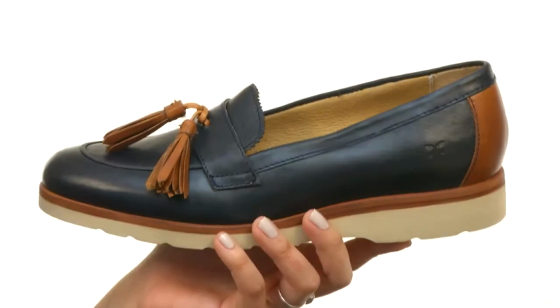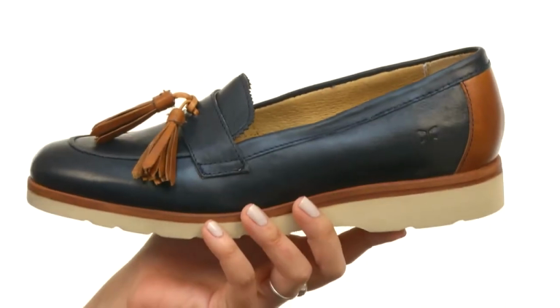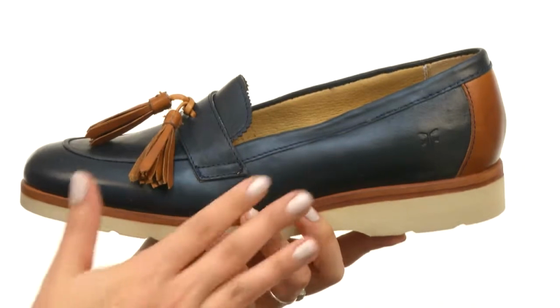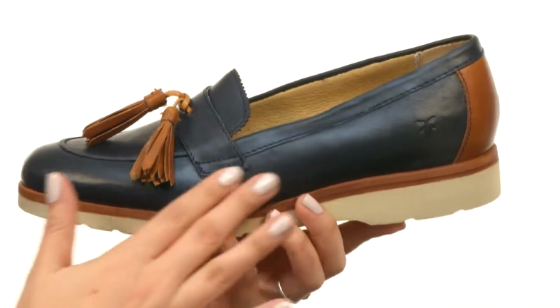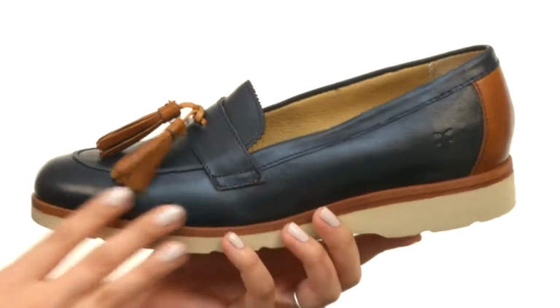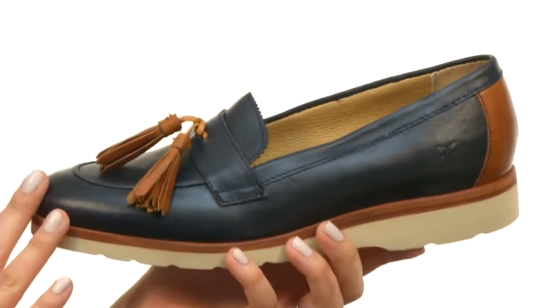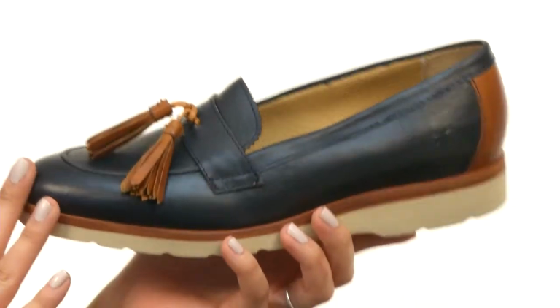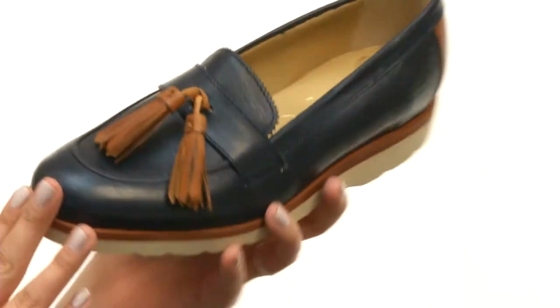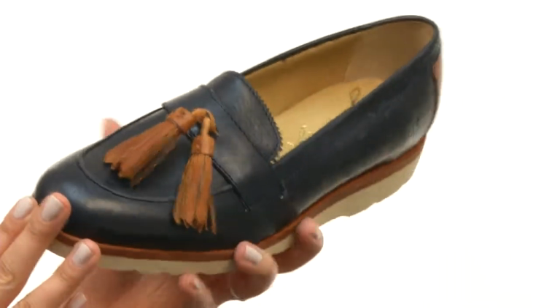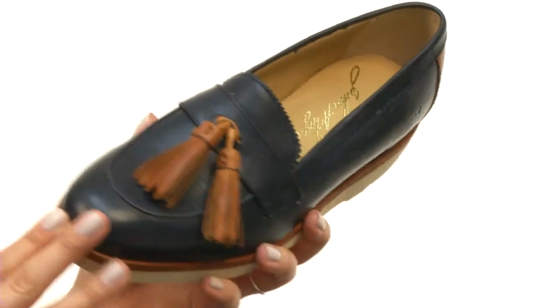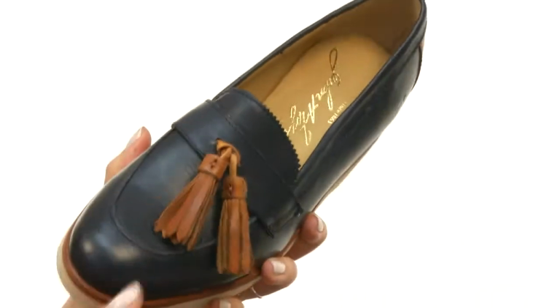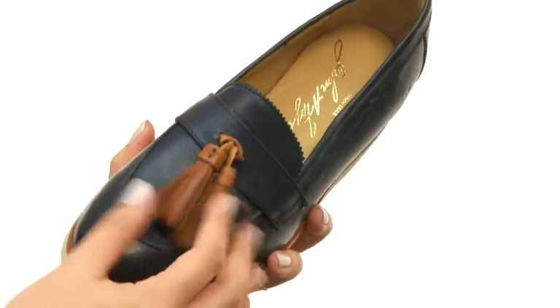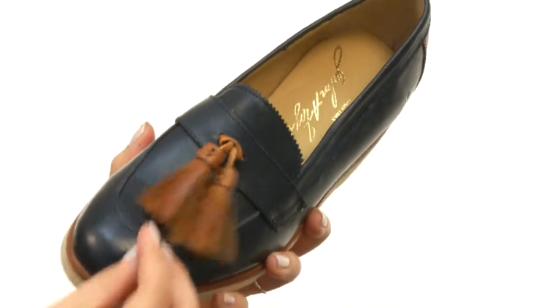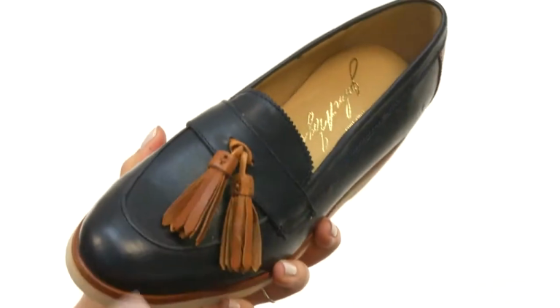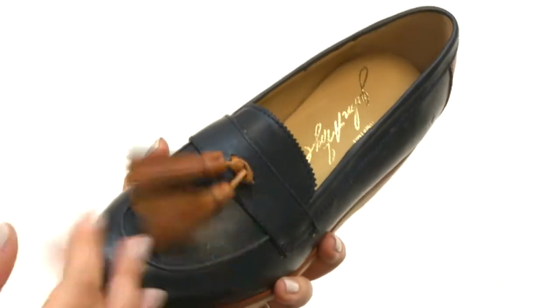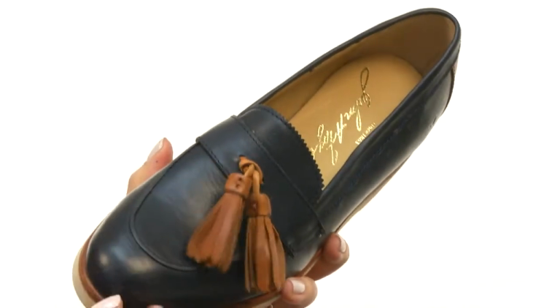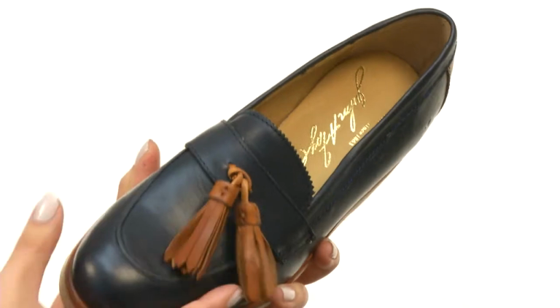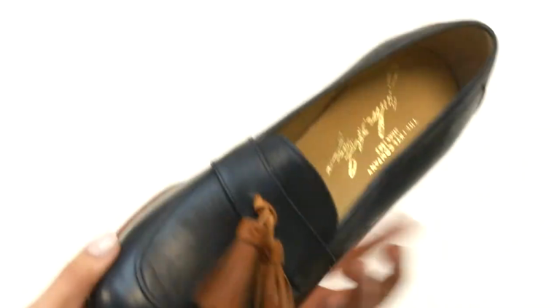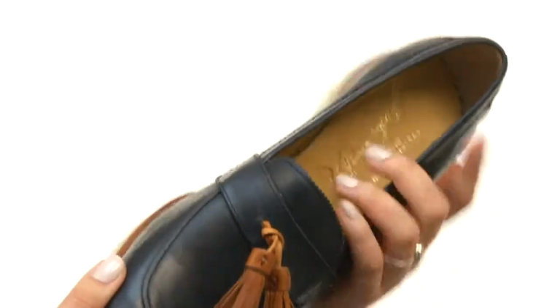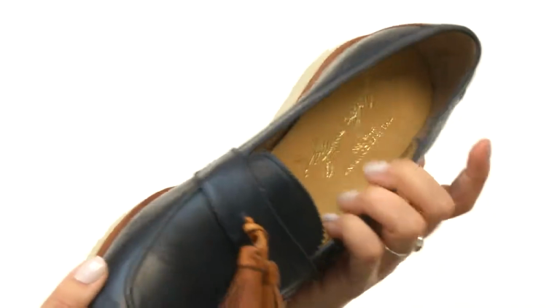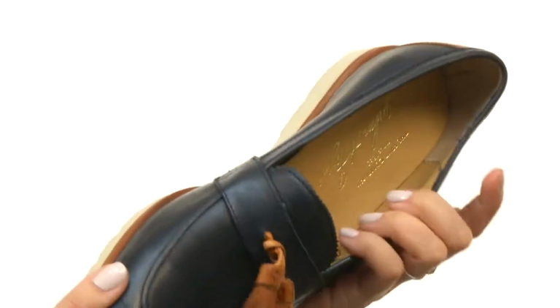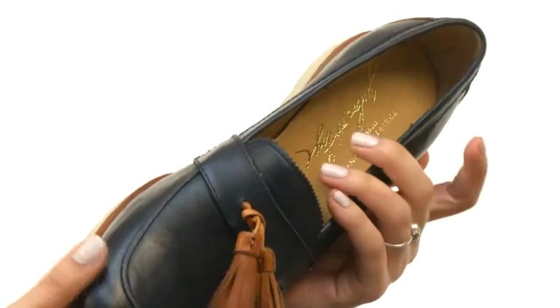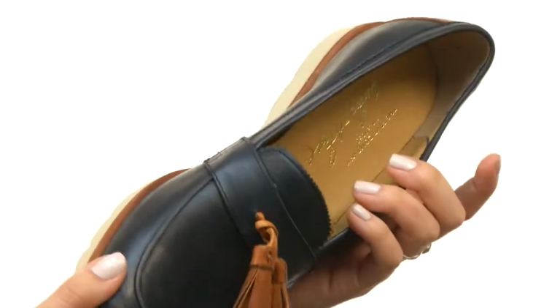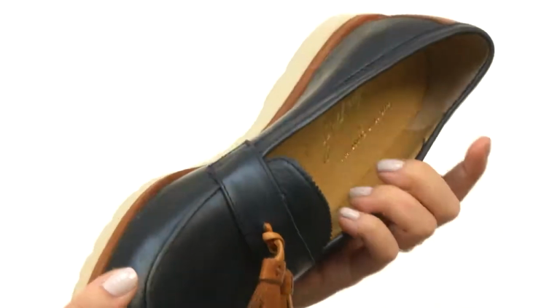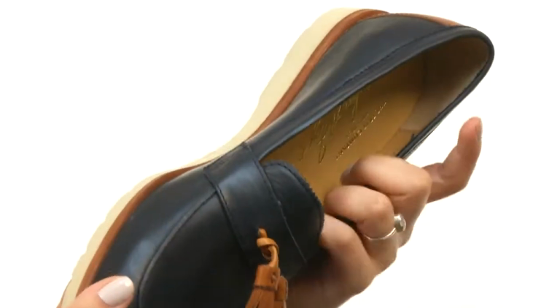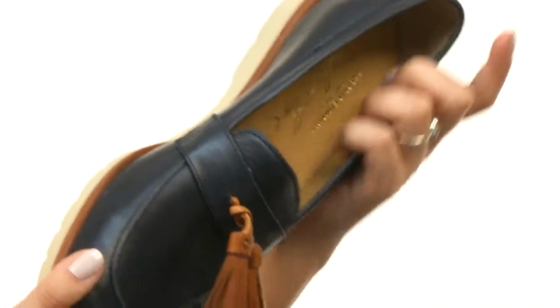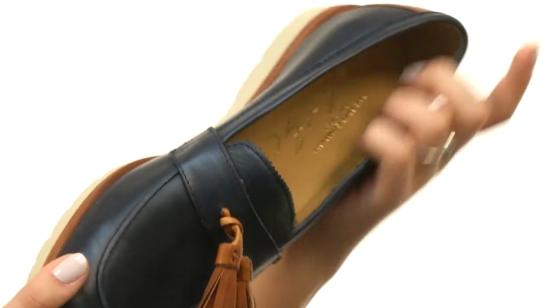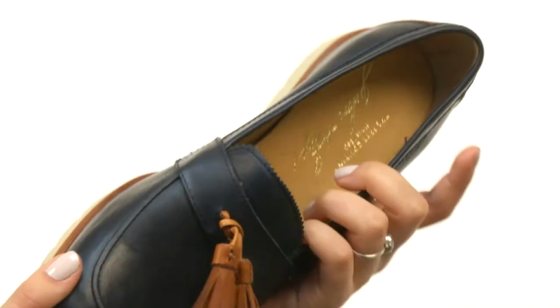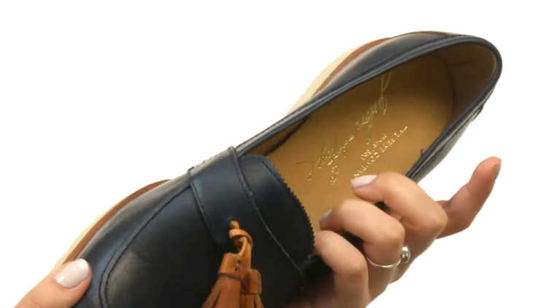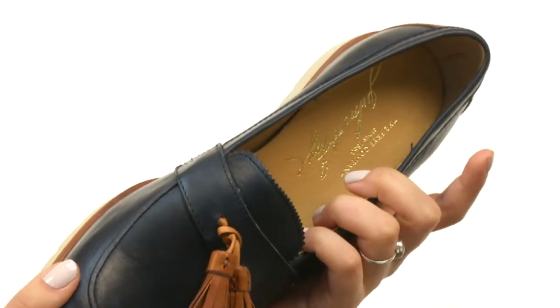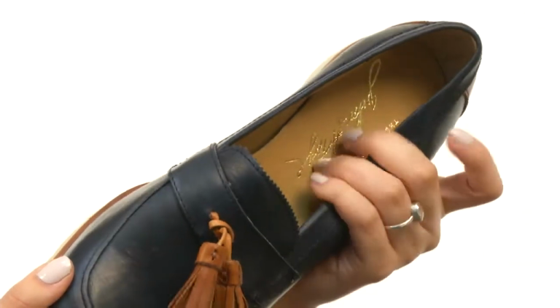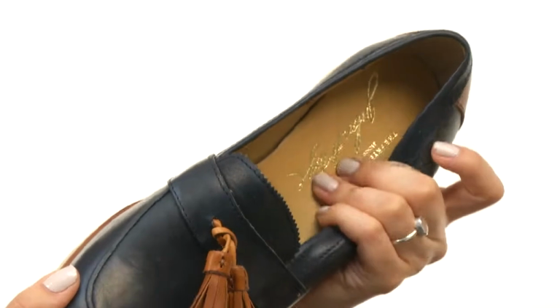Here we have a beautiful vintage leather upper that is so soft to the touch. We also have this gorgeous tassel detailing here. Now there is a slip-on style for easy on-off wear with a luxurious leather lining and a